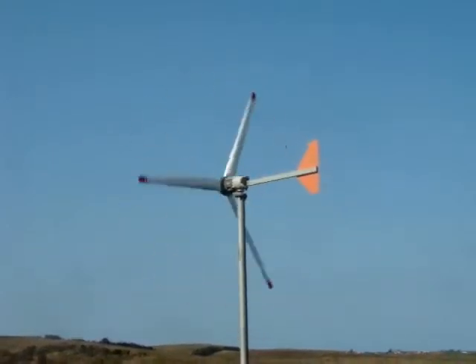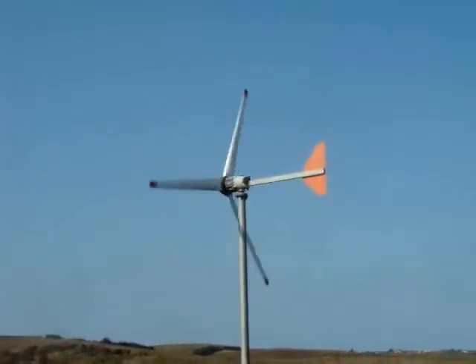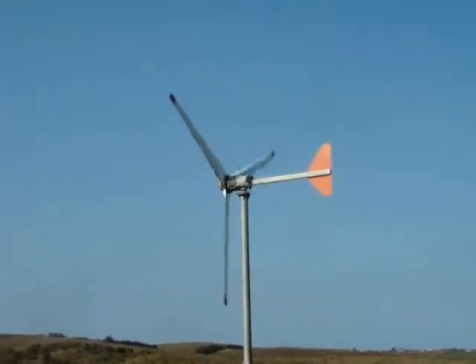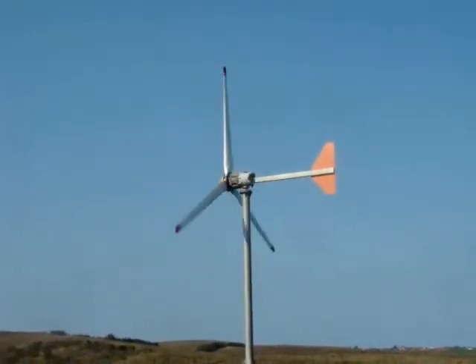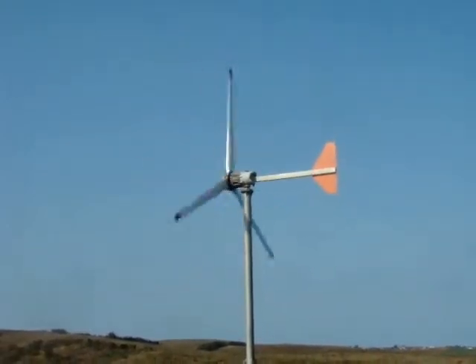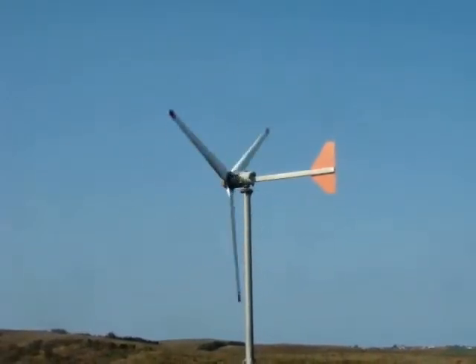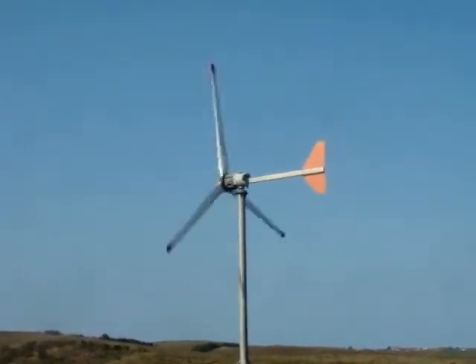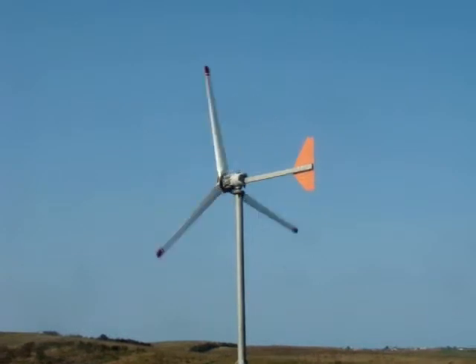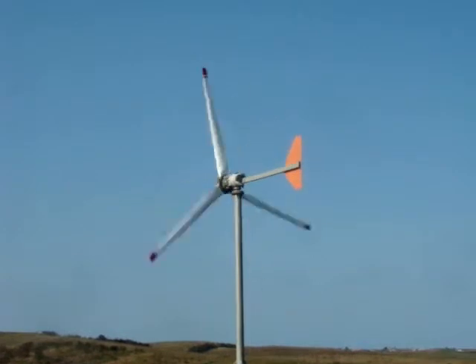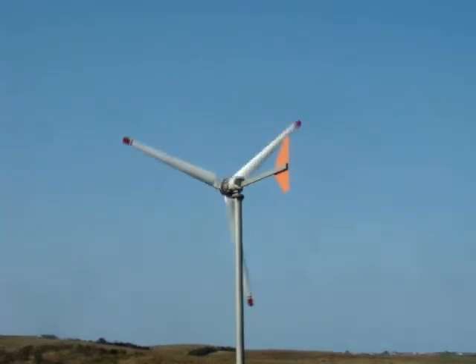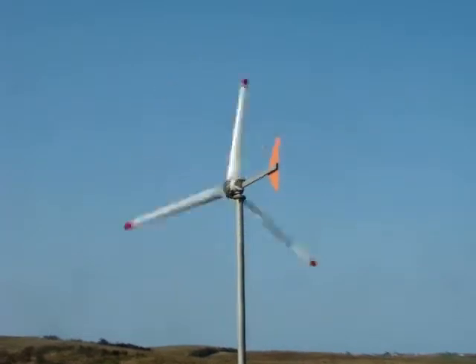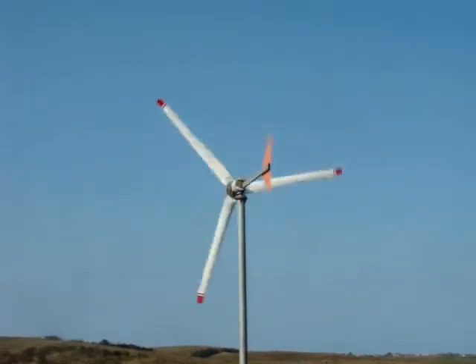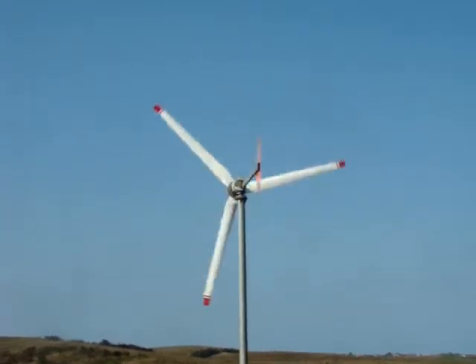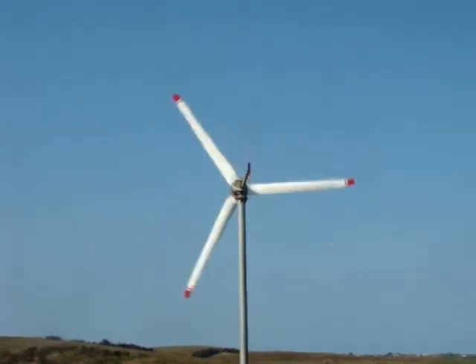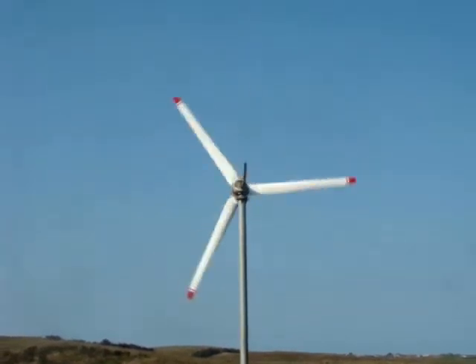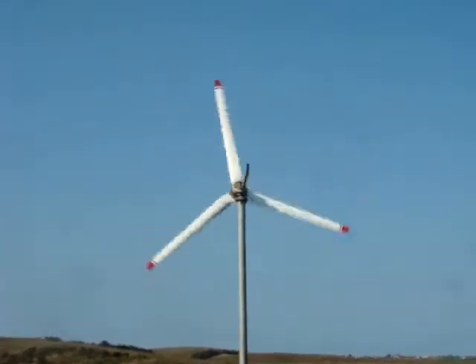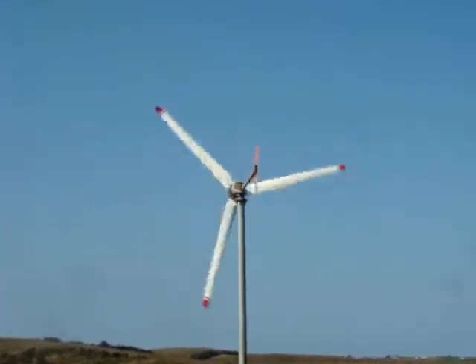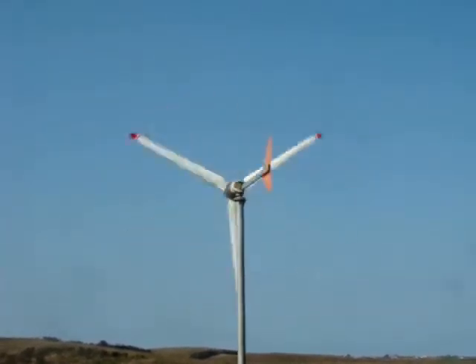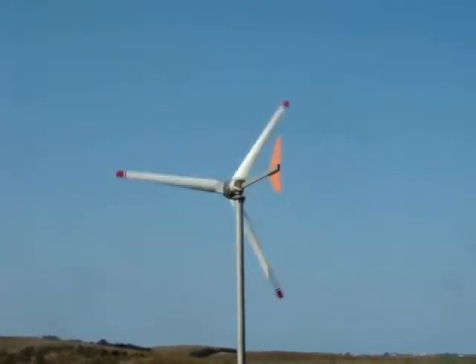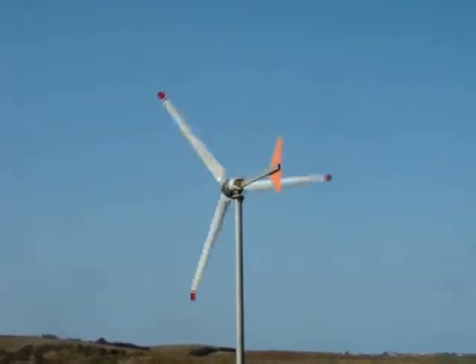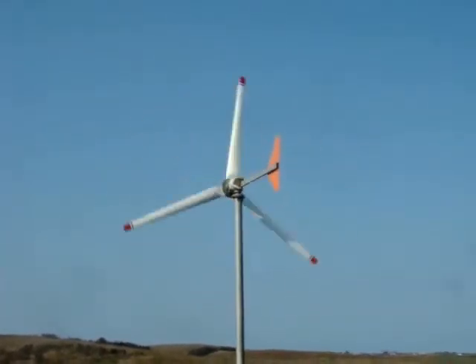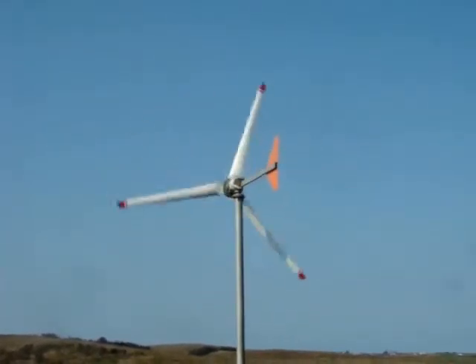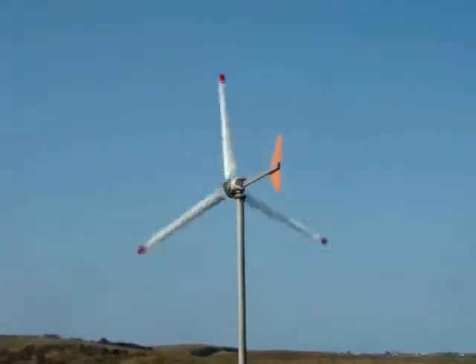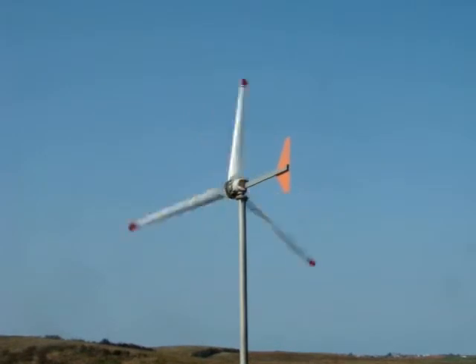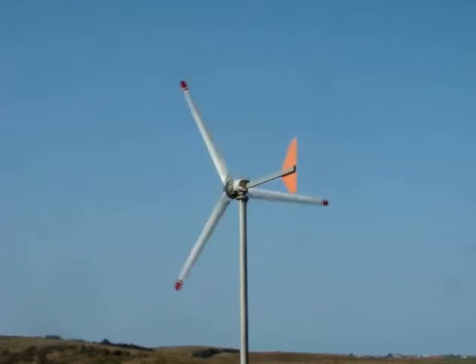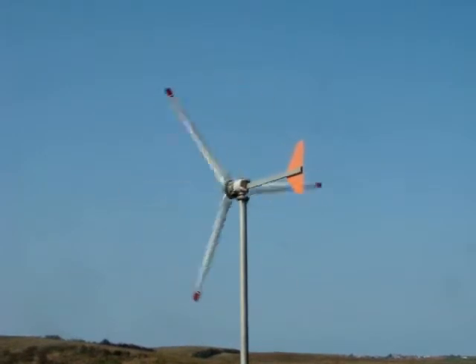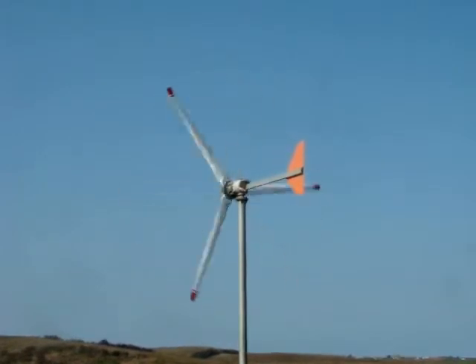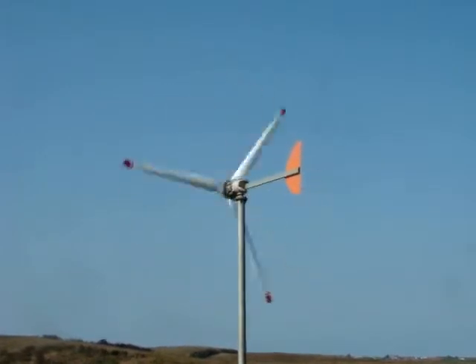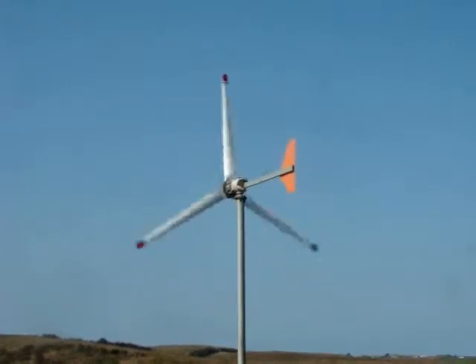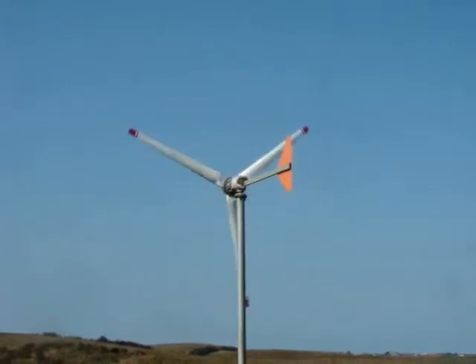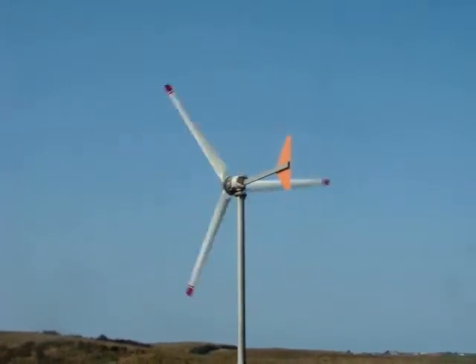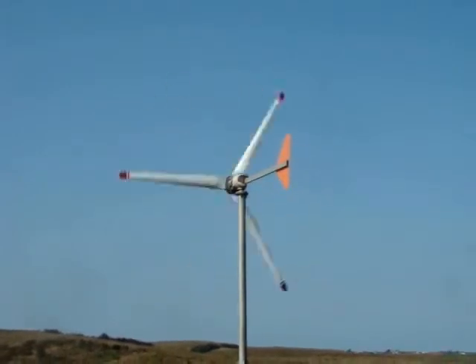The wind has just come up, it's not blowing terribly hard — 10 to 15 knots maximum. And we'll go inside and have a look at the control unit.